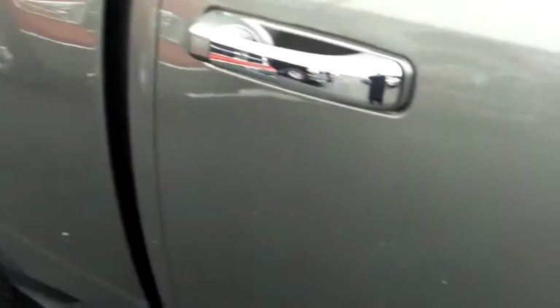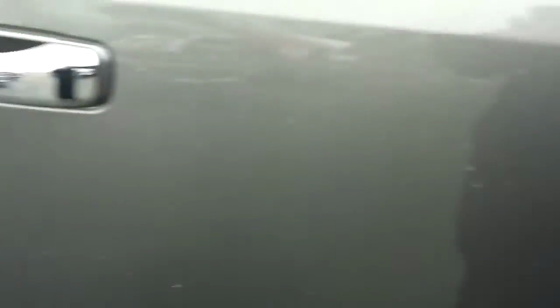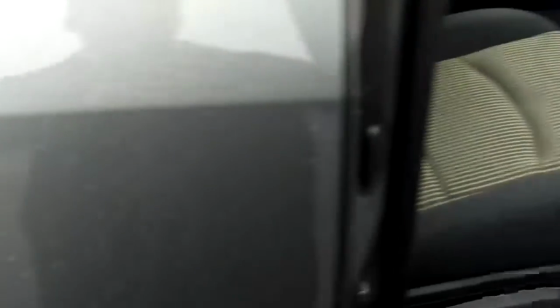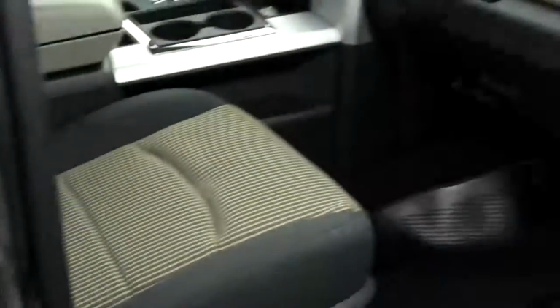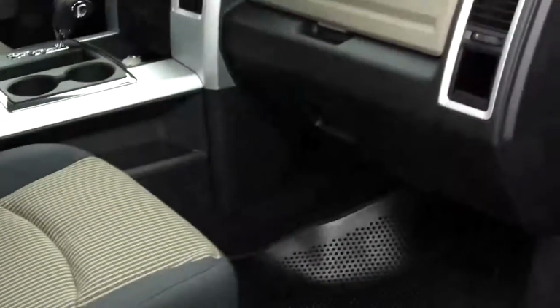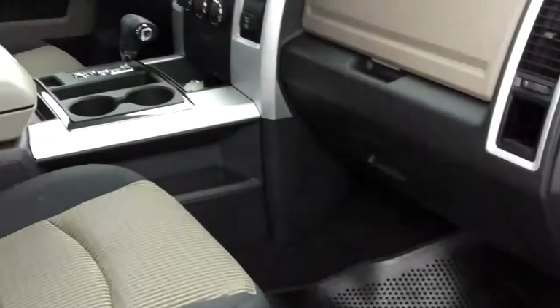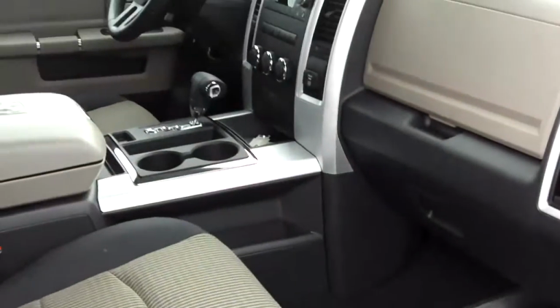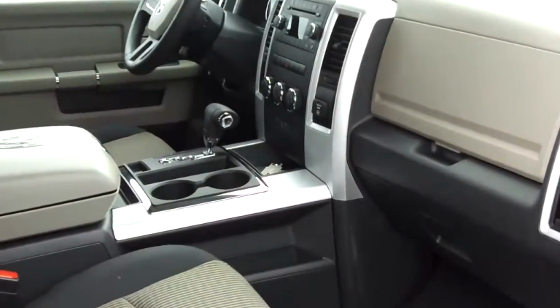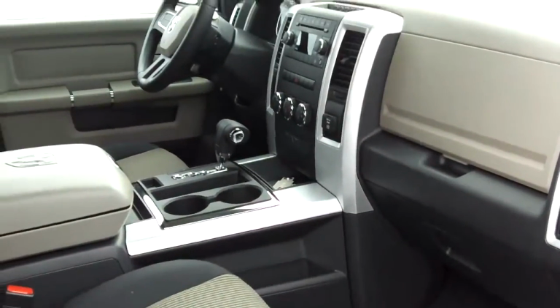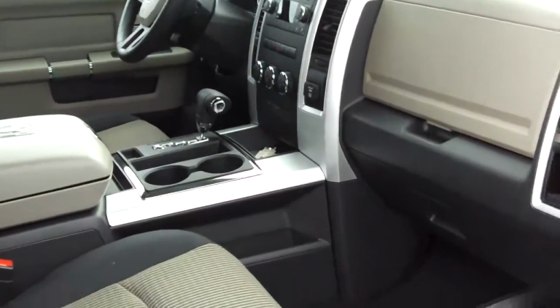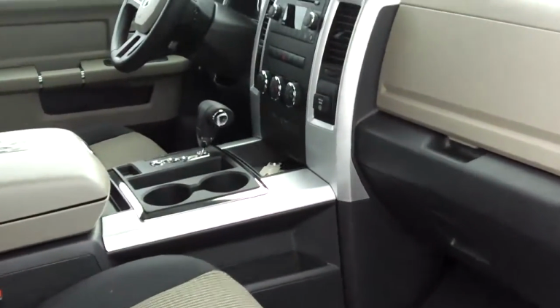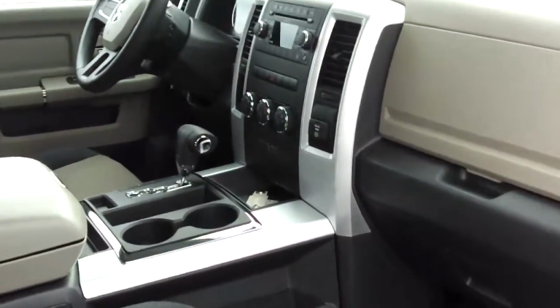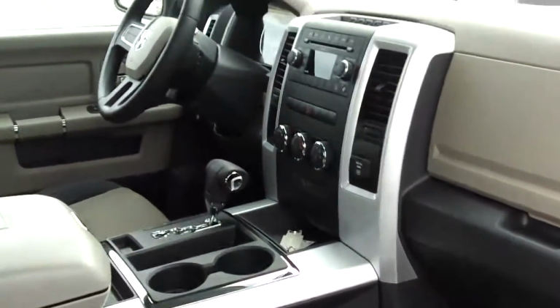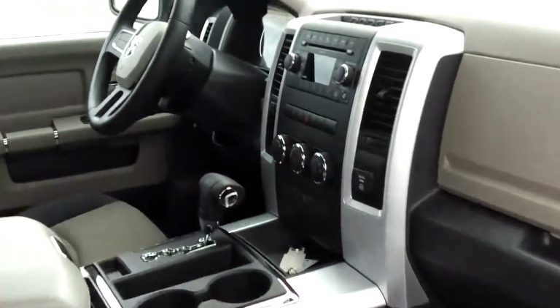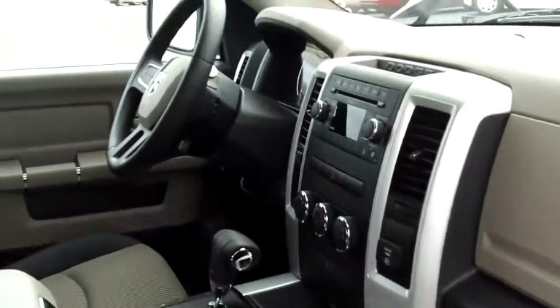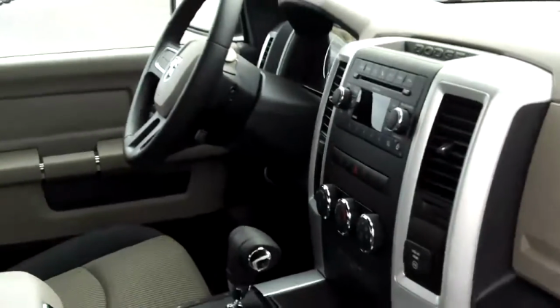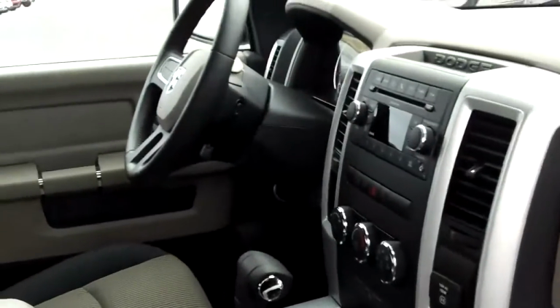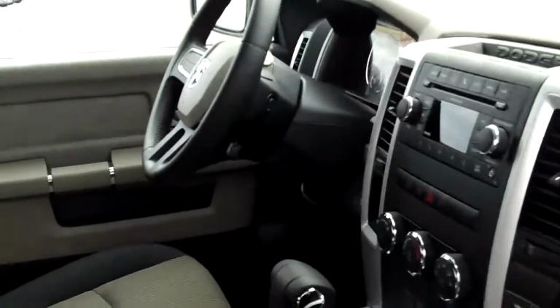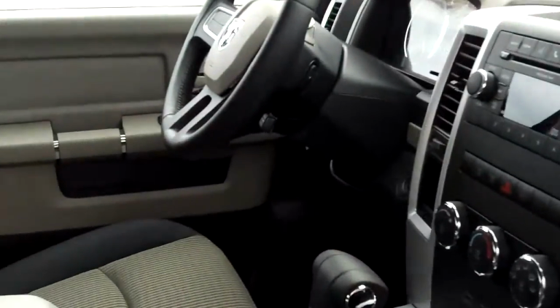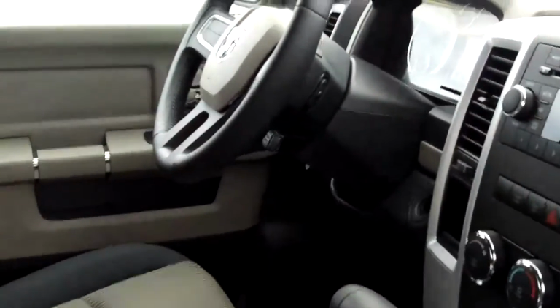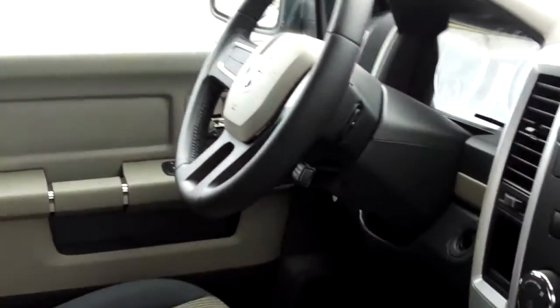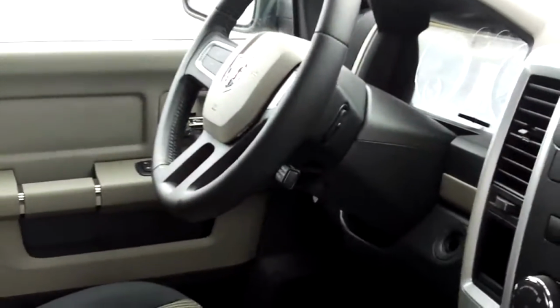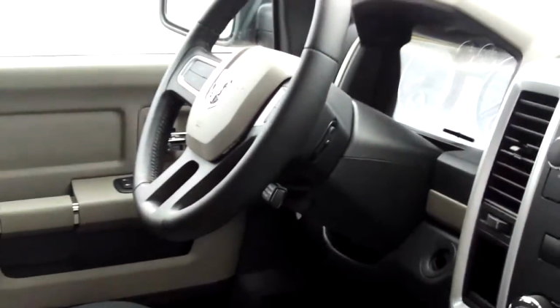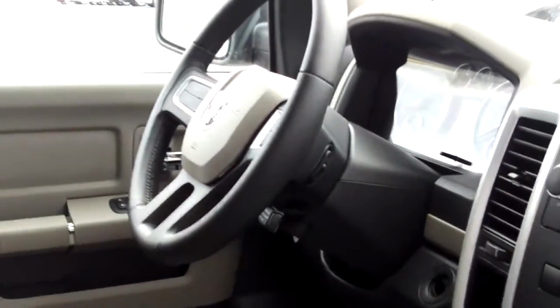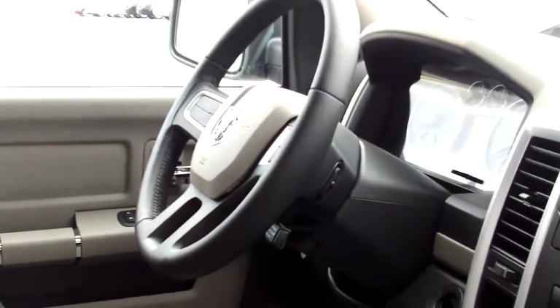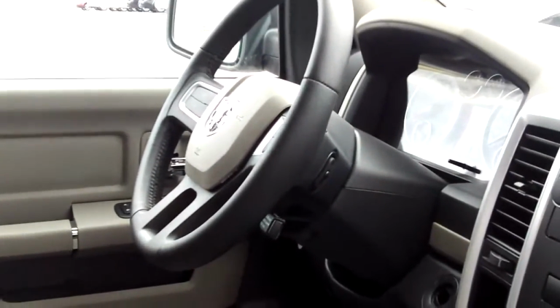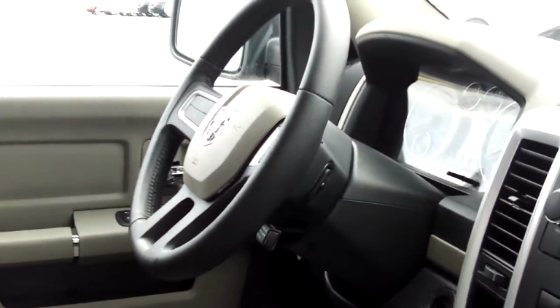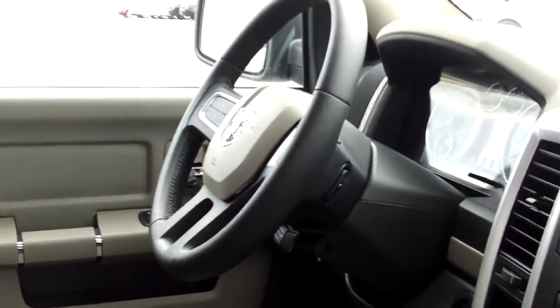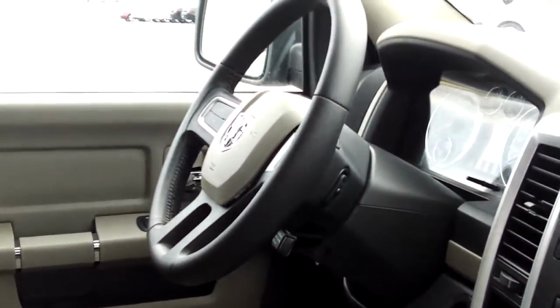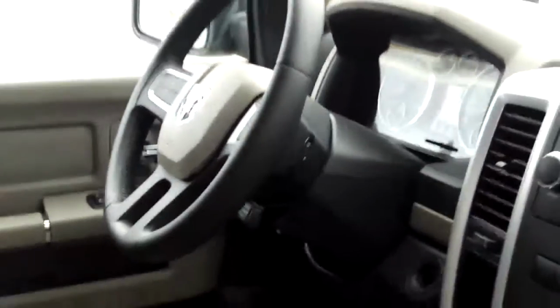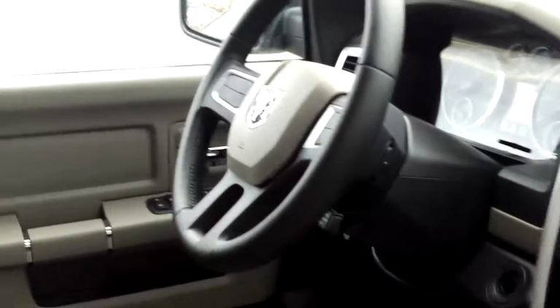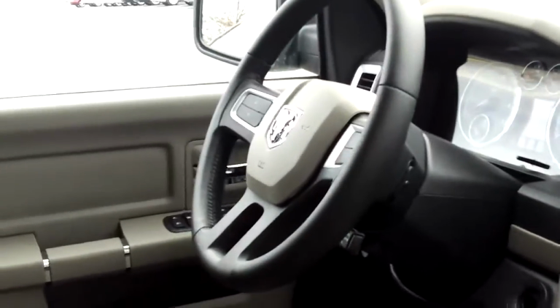Inside, this truck has a center console with two-tone interior, automatic headlamps, all your power convenience features, an electronic vehicle information center, and controls on the front of the steering wheel.